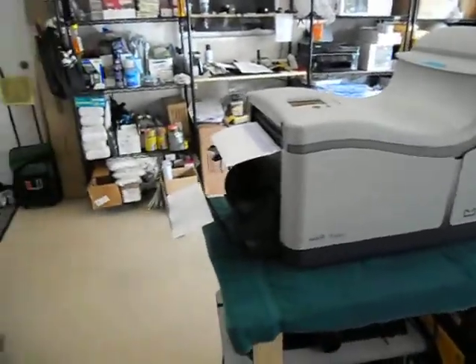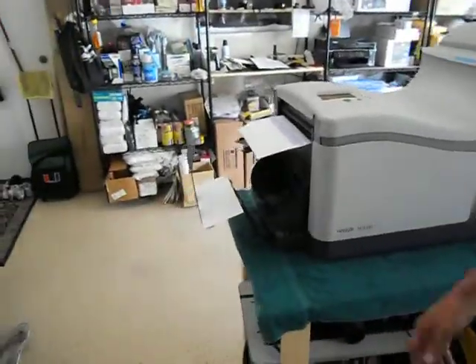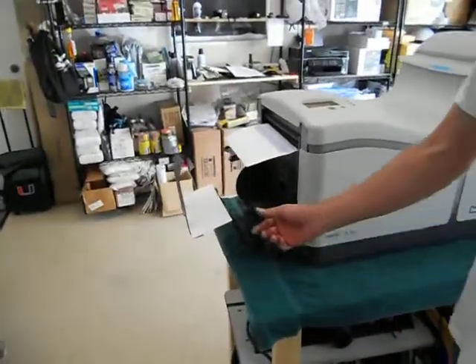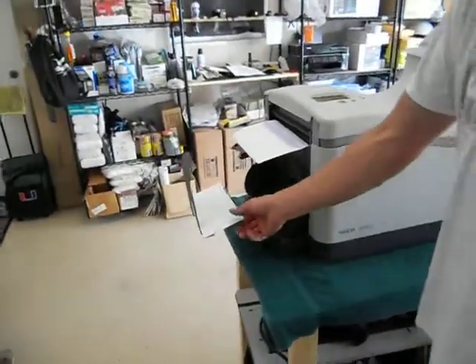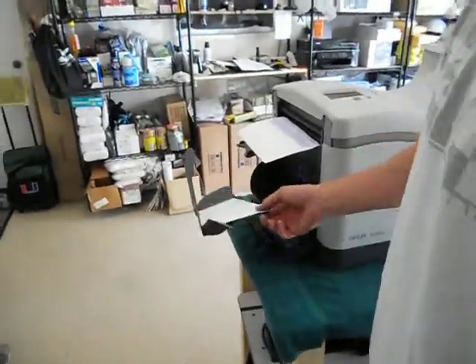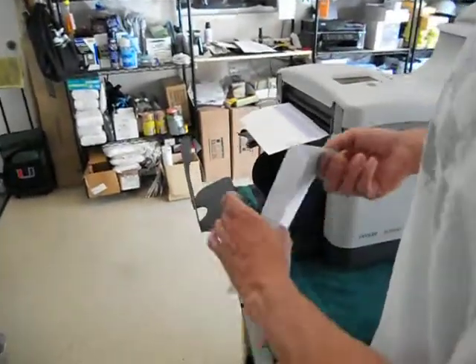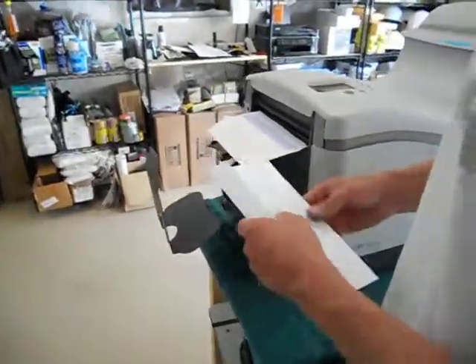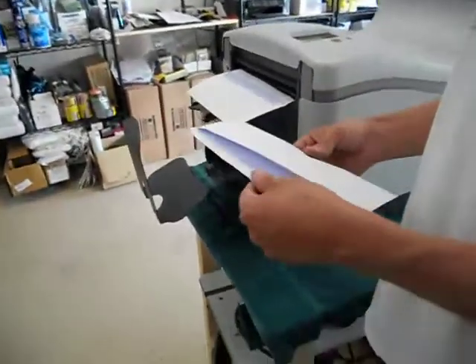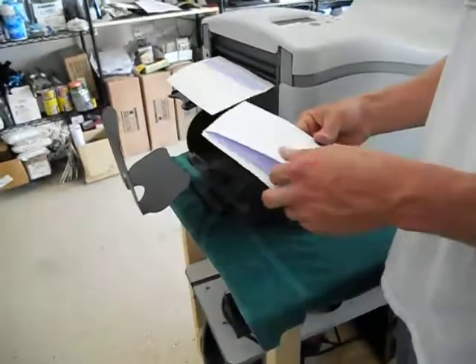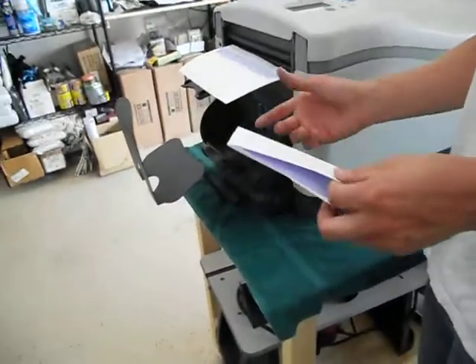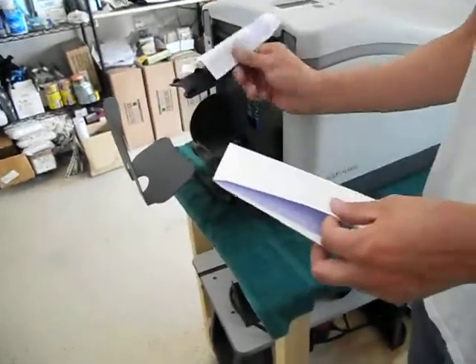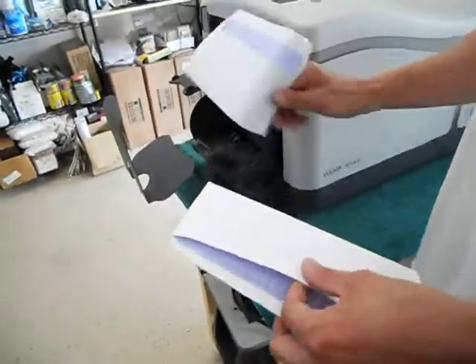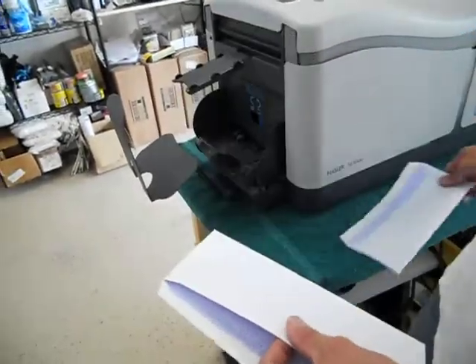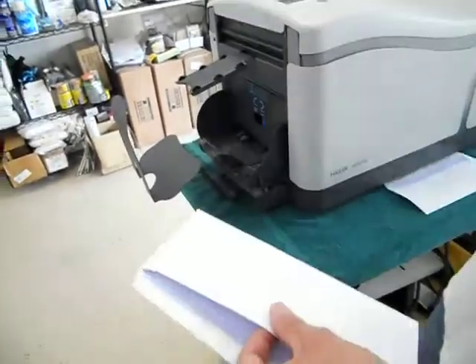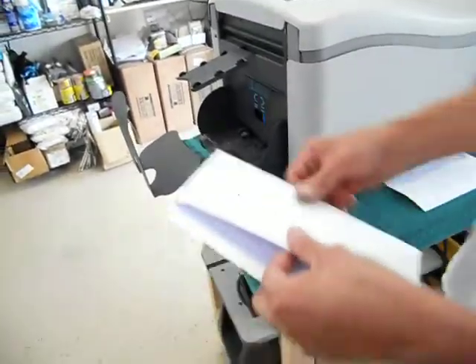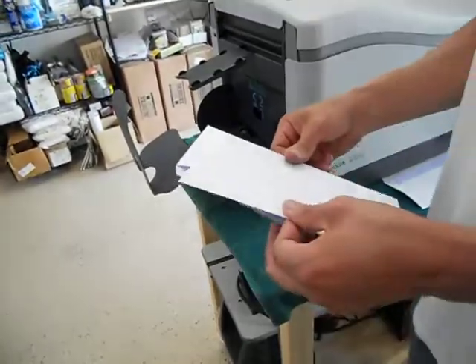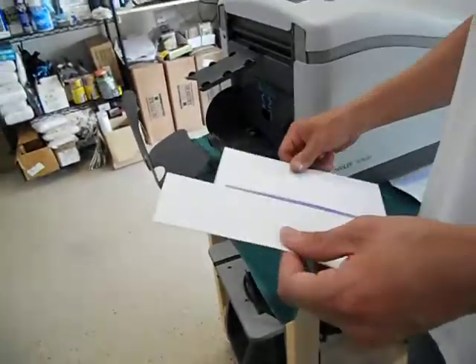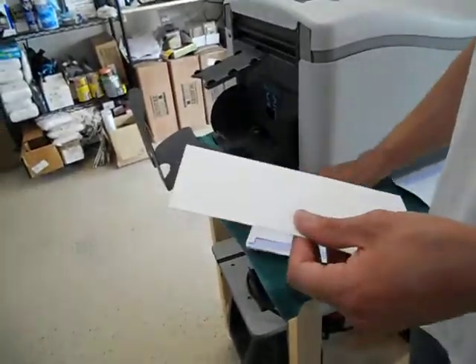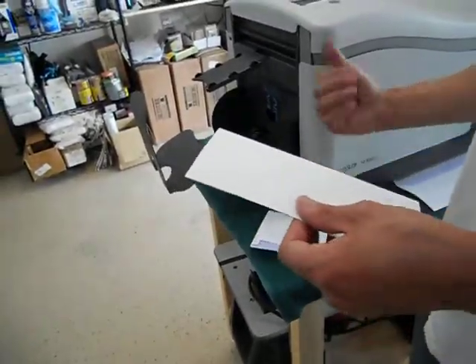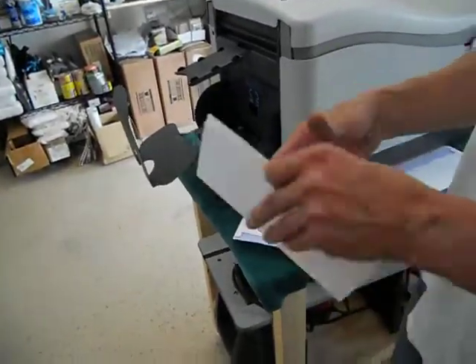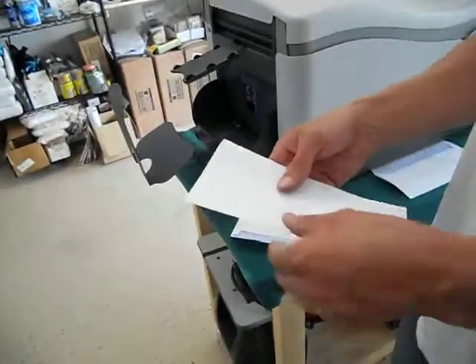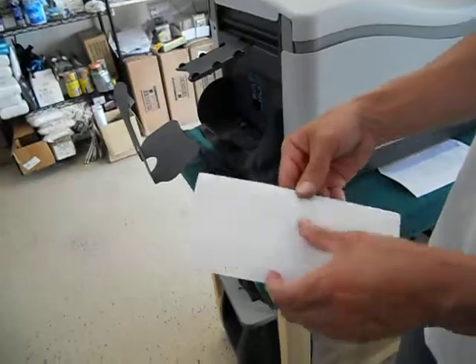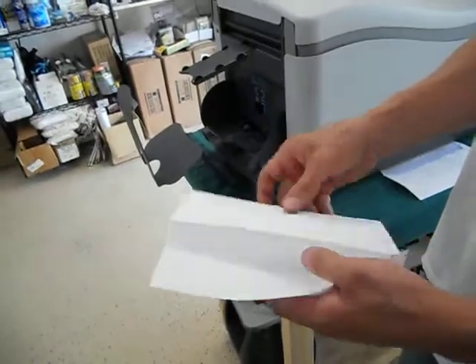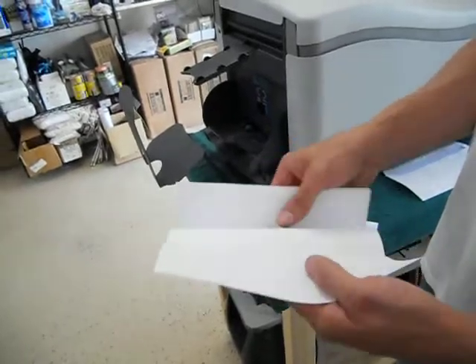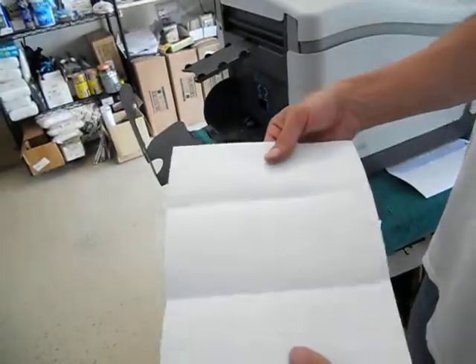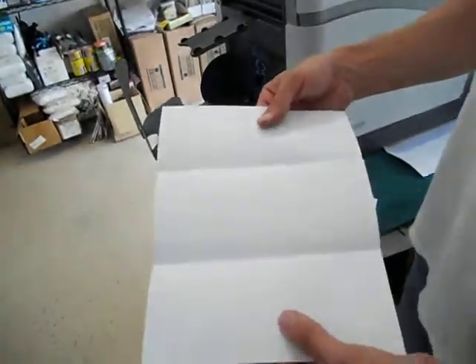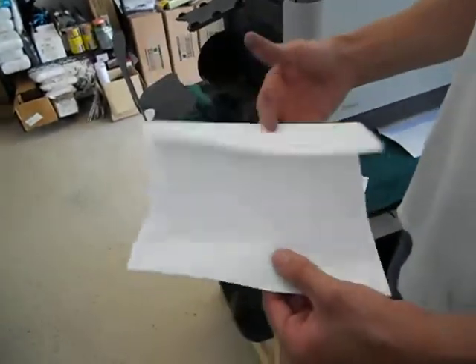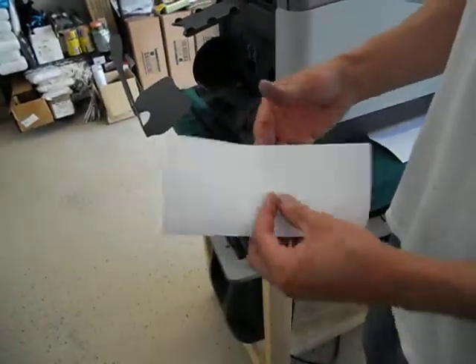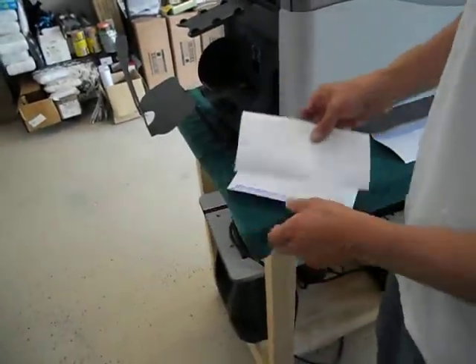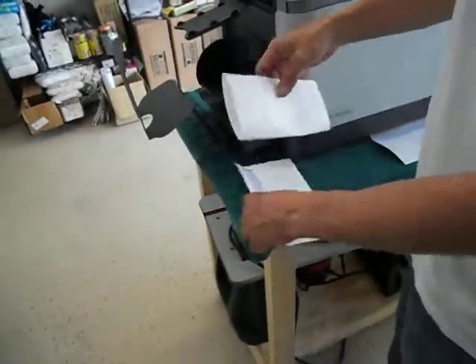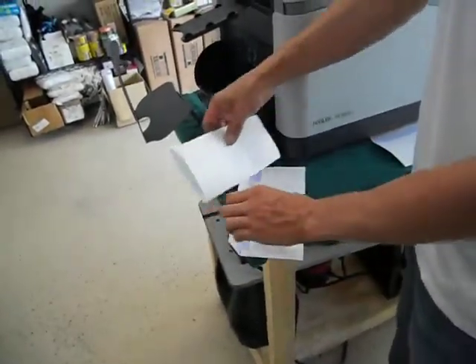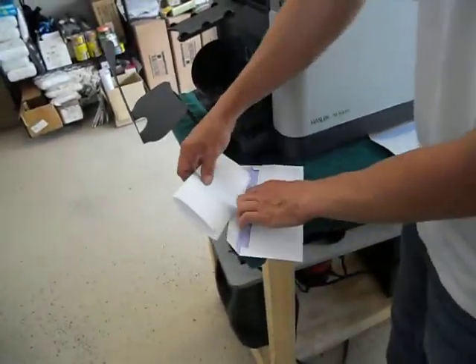And there's the envelope right there. I only did one job — there was already one in there, so that's why it didn't spit out with another document. And it's going to ask soon why isn't there any more documents. But there's the fold and it was inserted, spit it out.